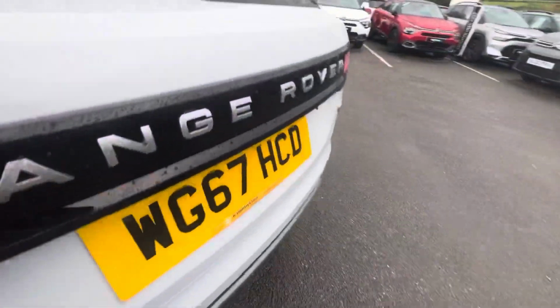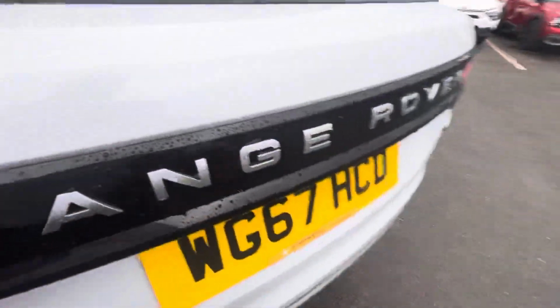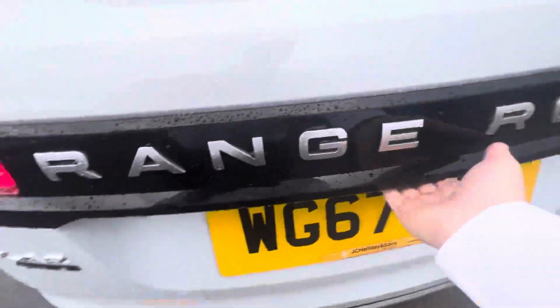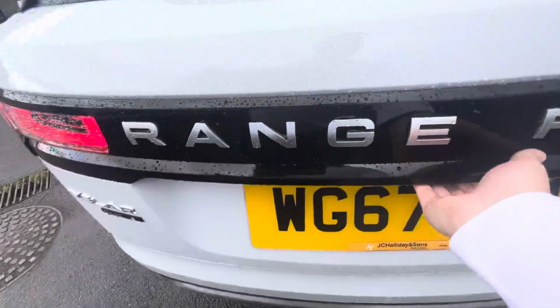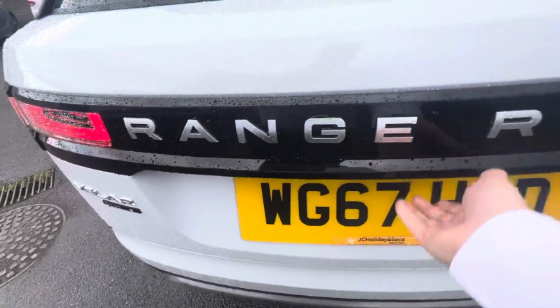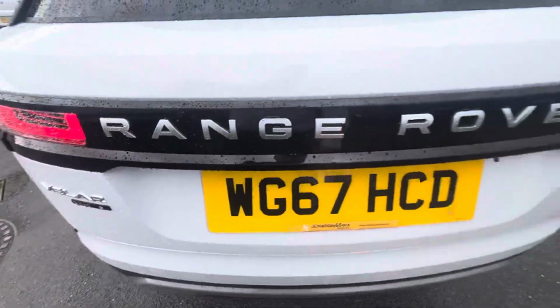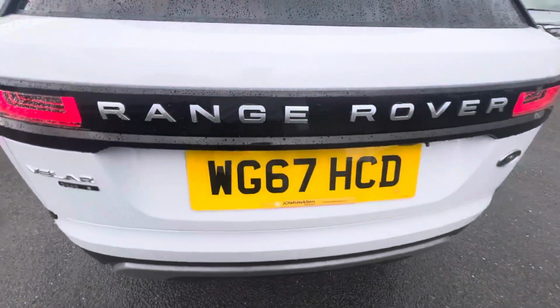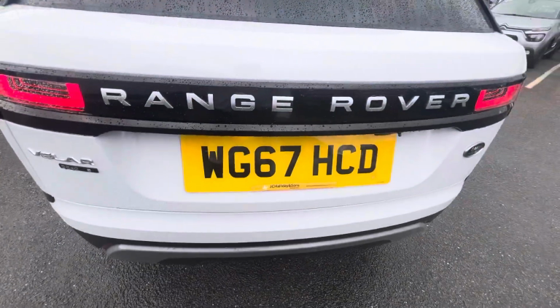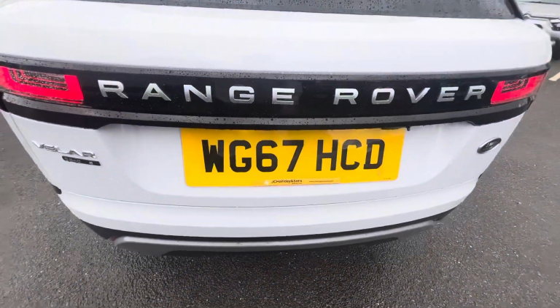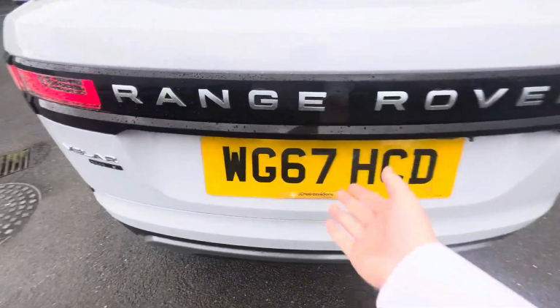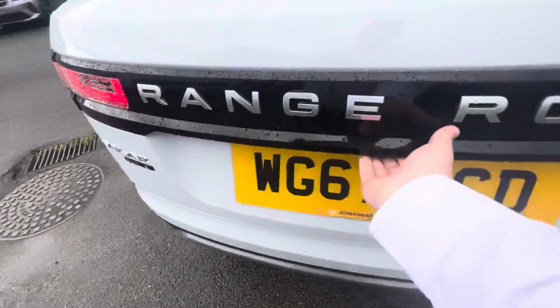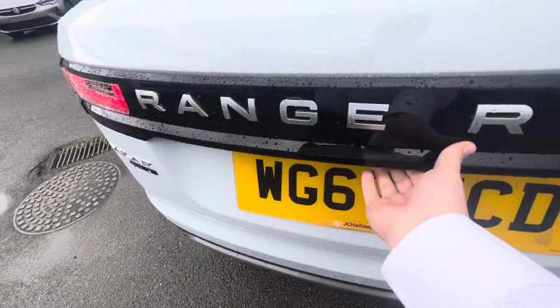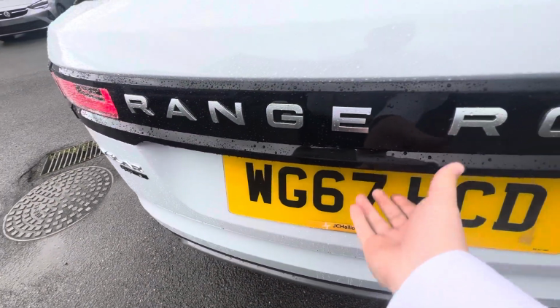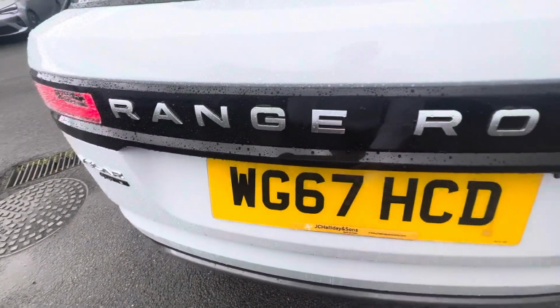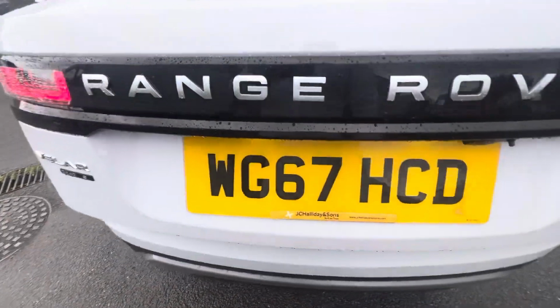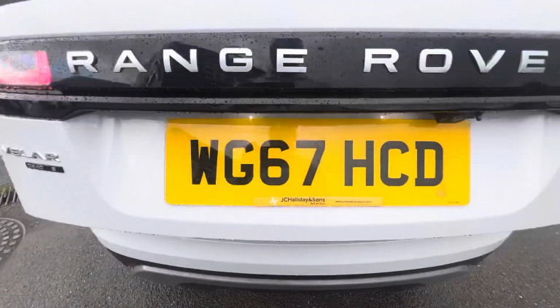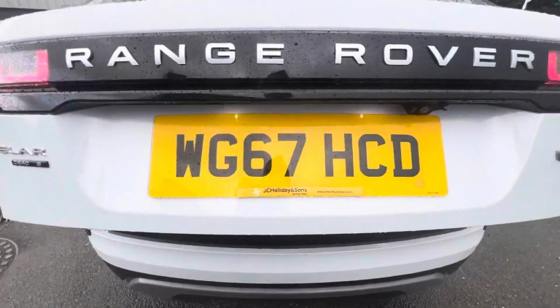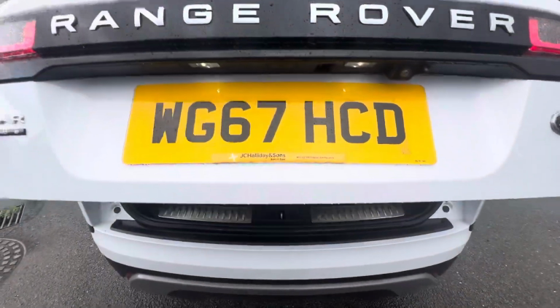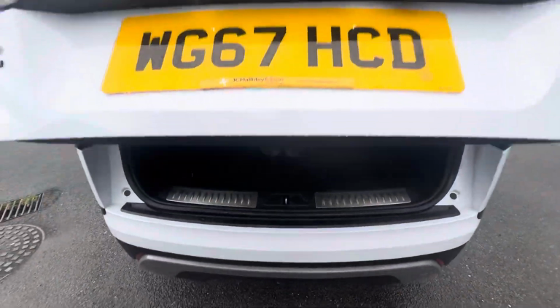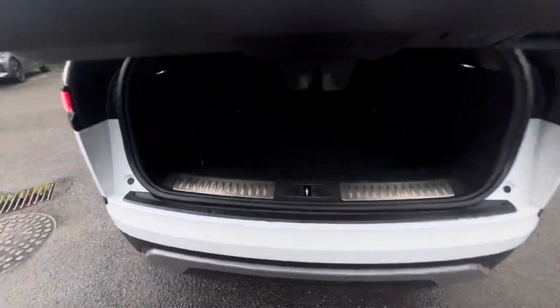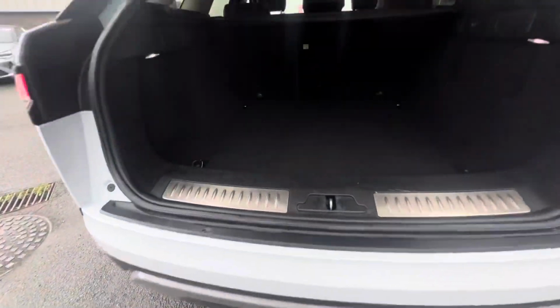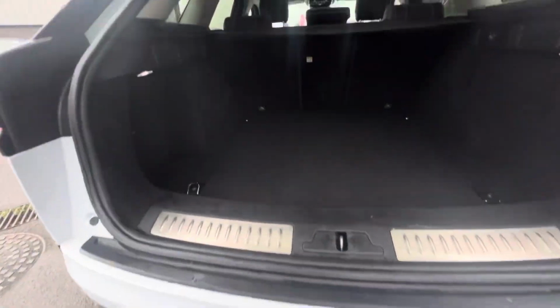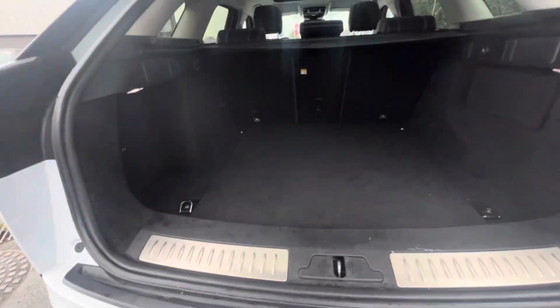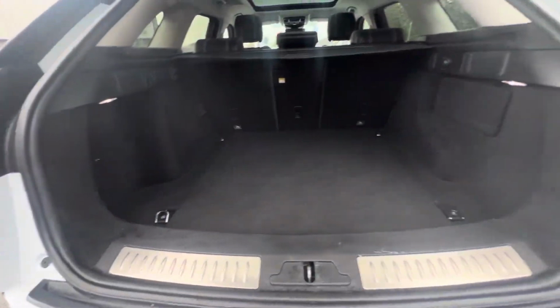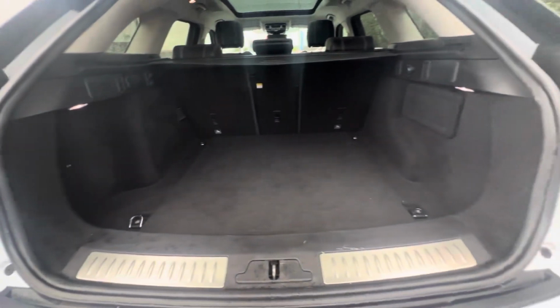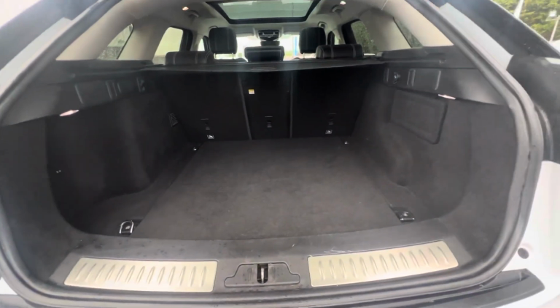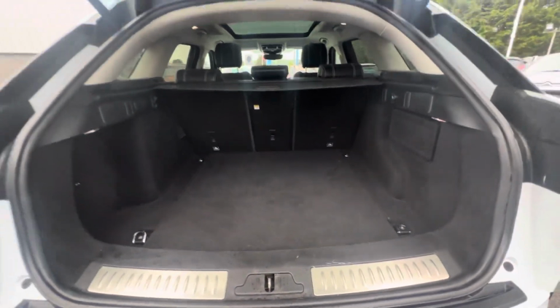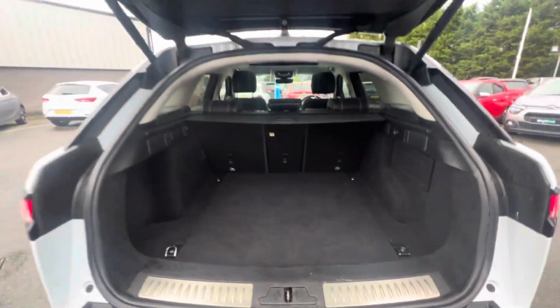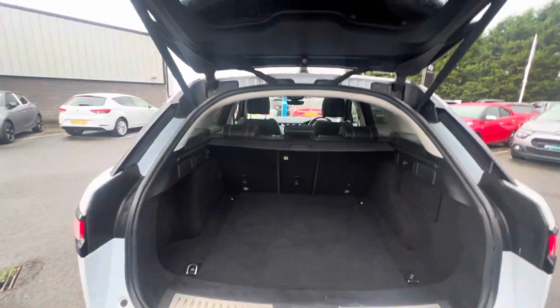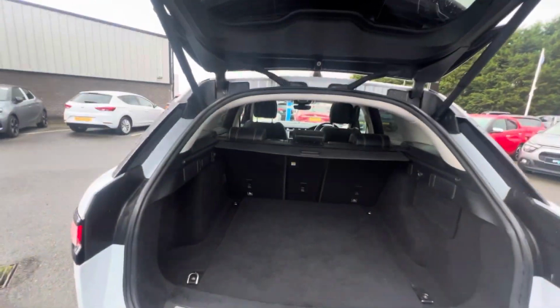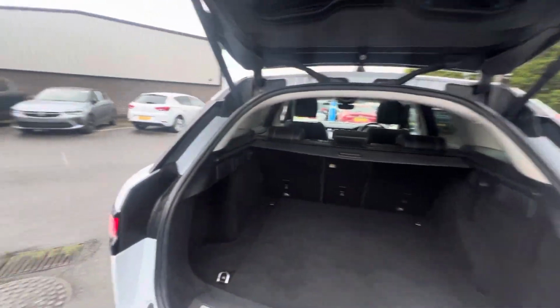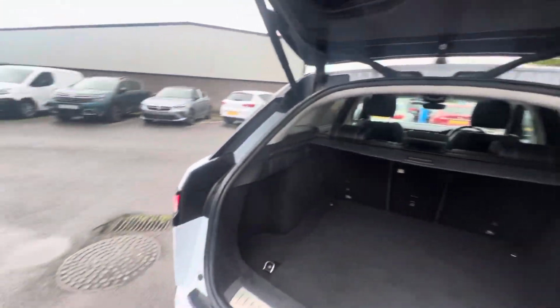Coming to the back, you also have a tailgate operating boot — just one press and as you can see, a fantastic size boot here as well.